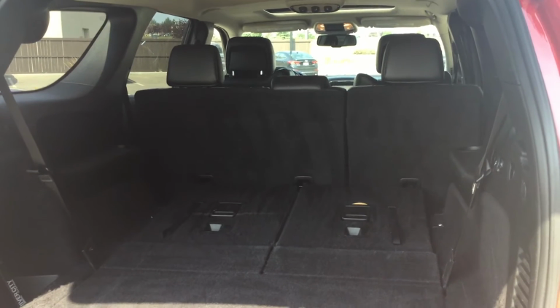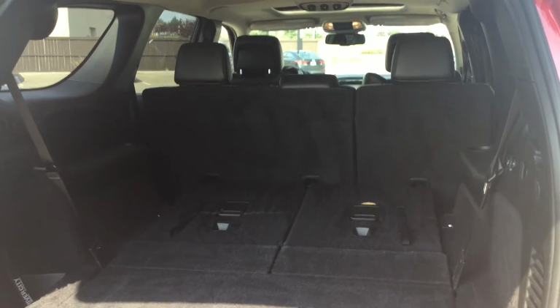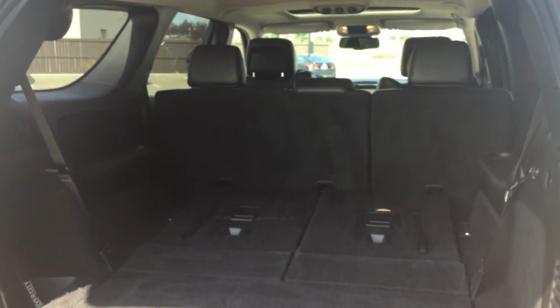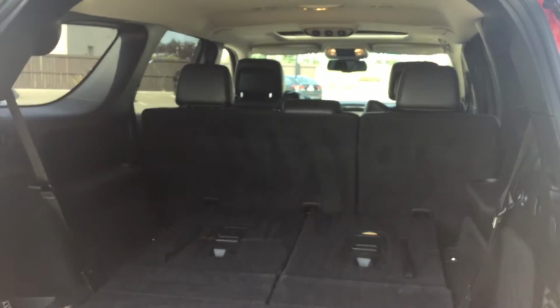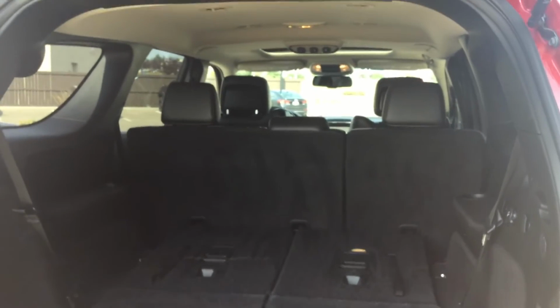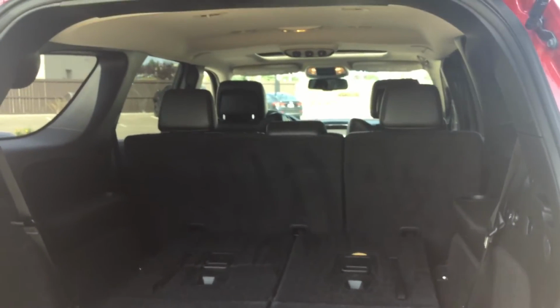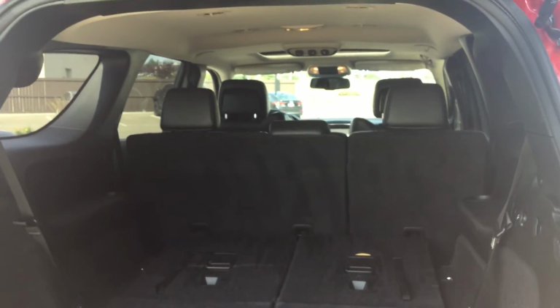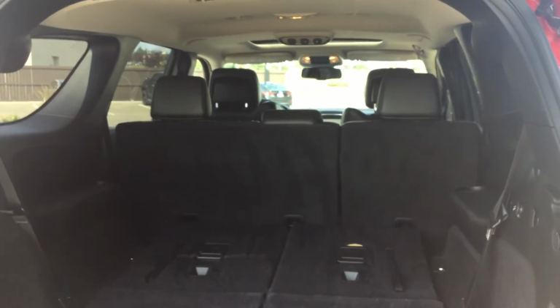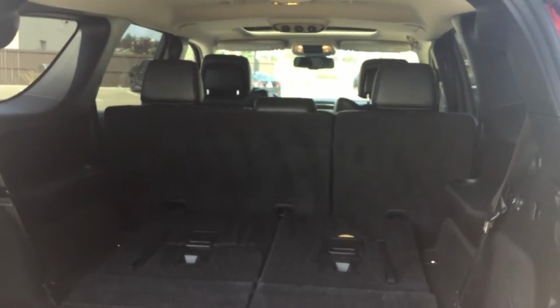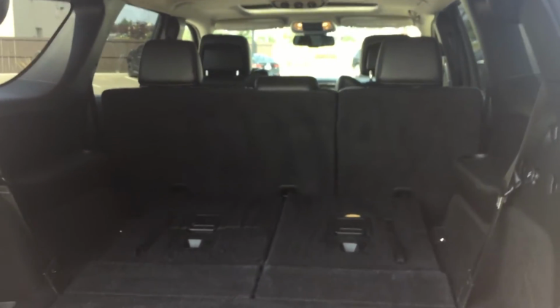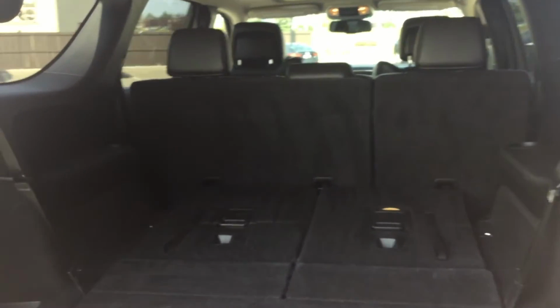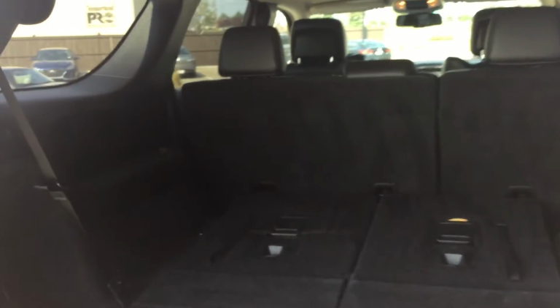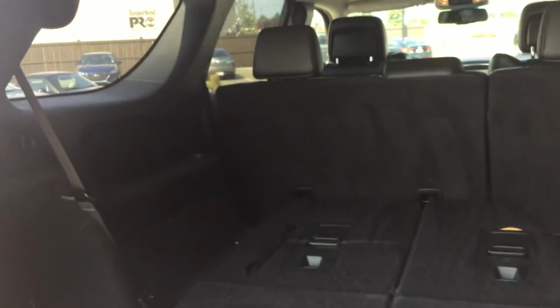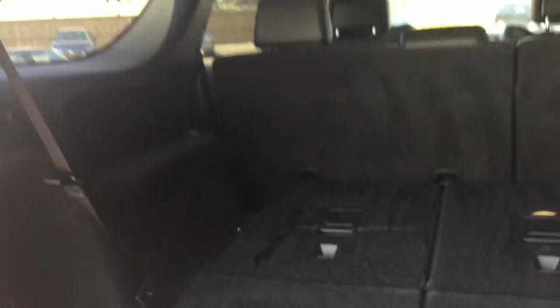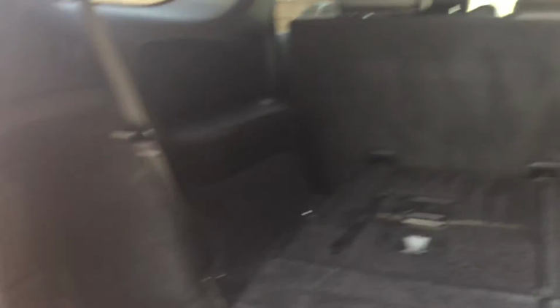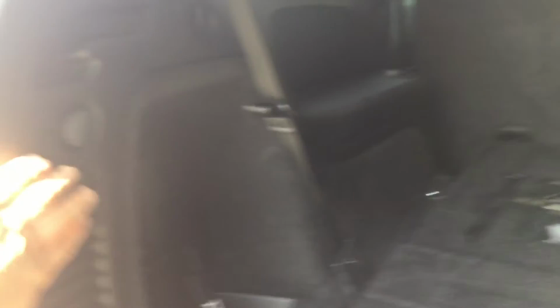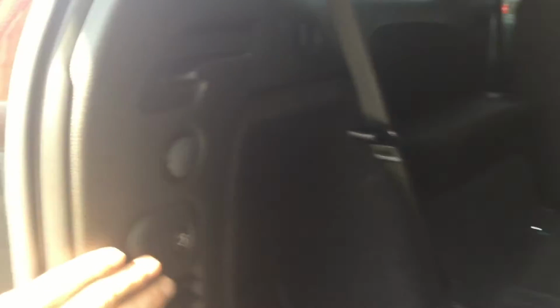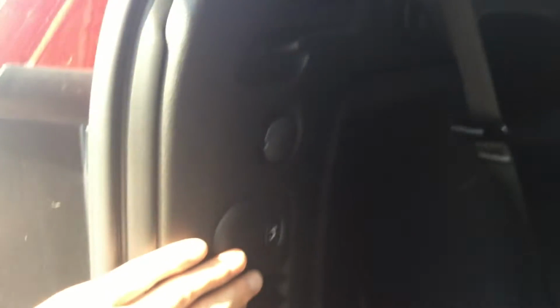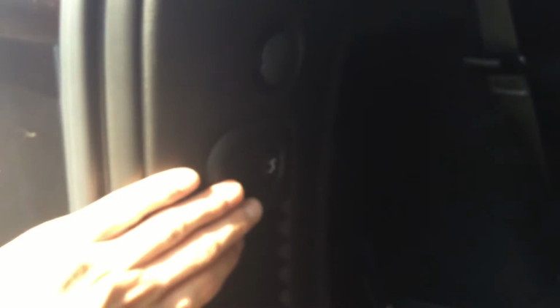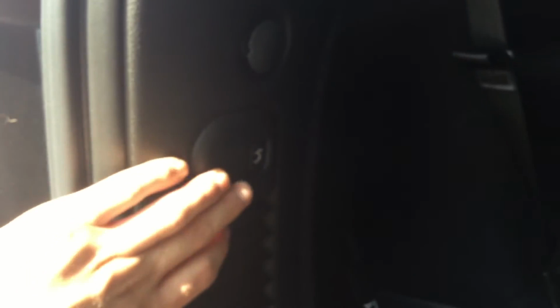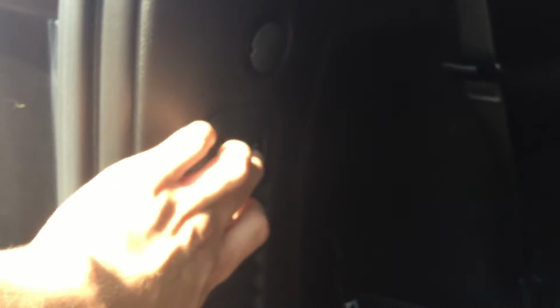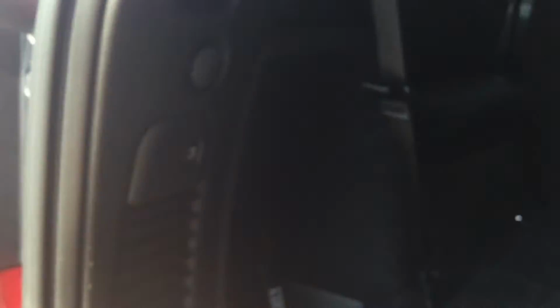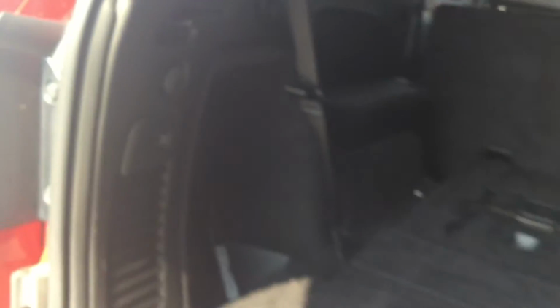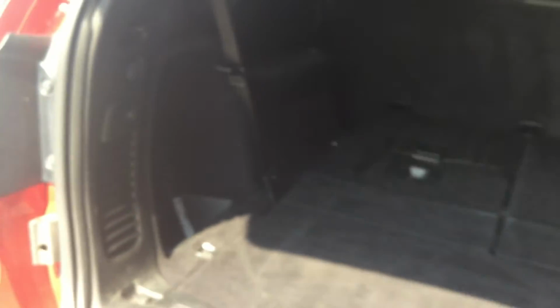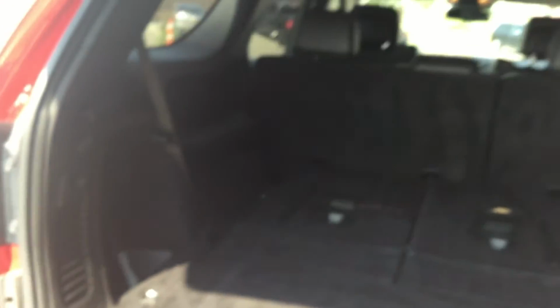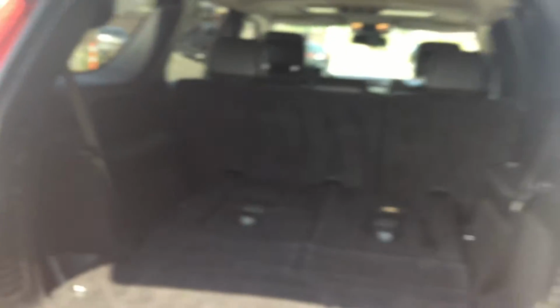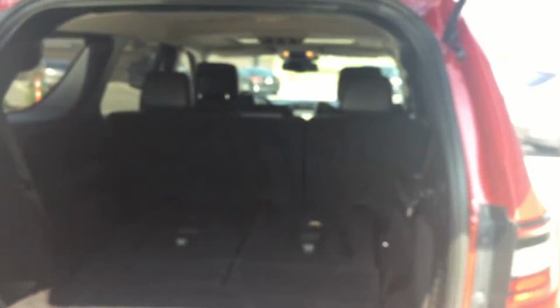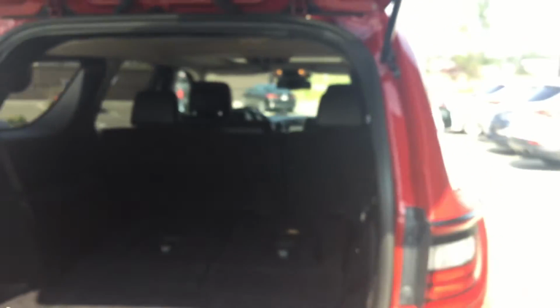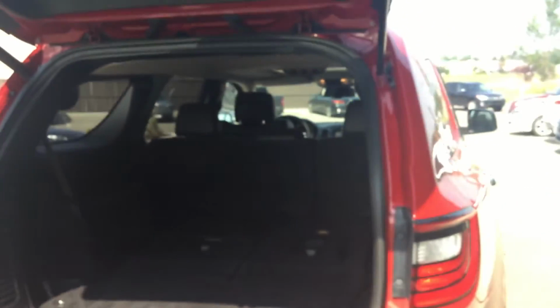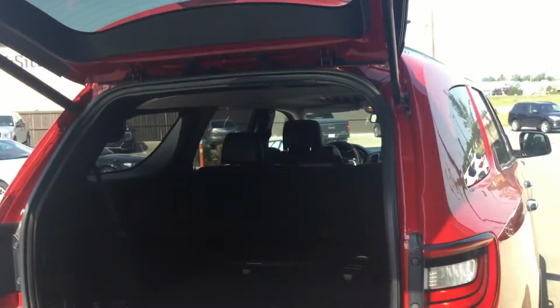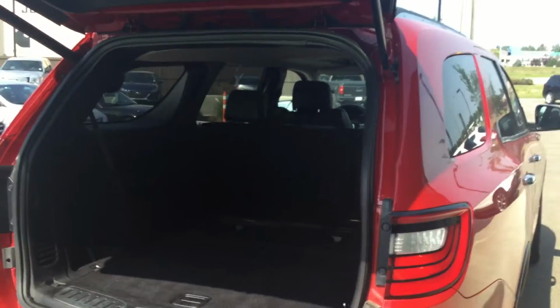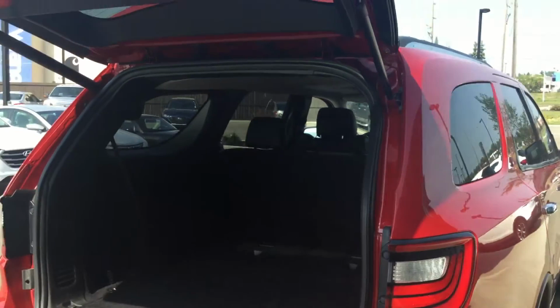Around back we have our second and our third row seating, as well as climate controls fully equipped for the rear seats. And here as you can see you can fold down both rows of seating to create more storage space. This vehicle also comes equipped with a power tailgate so you don't have to open and close it yourself.